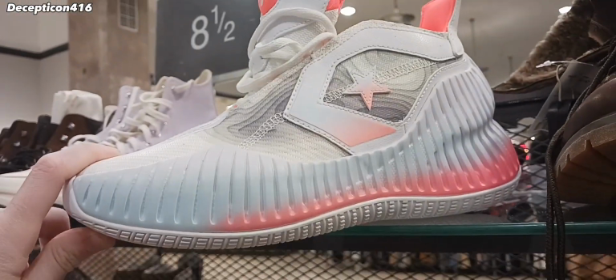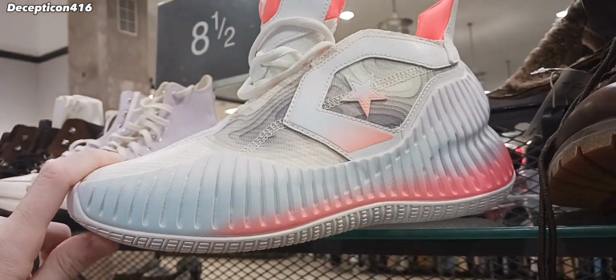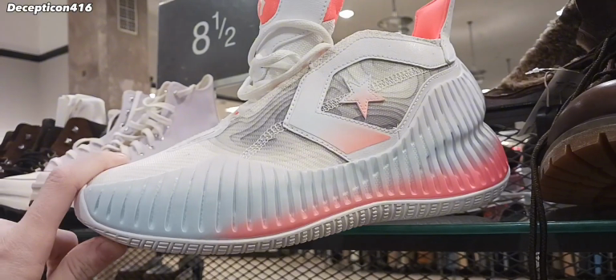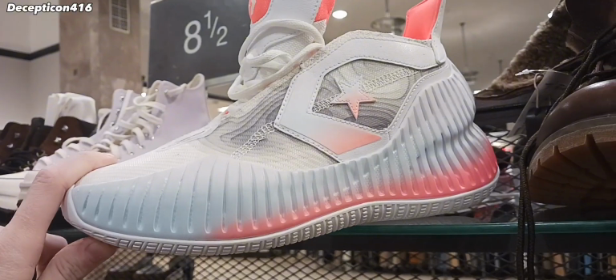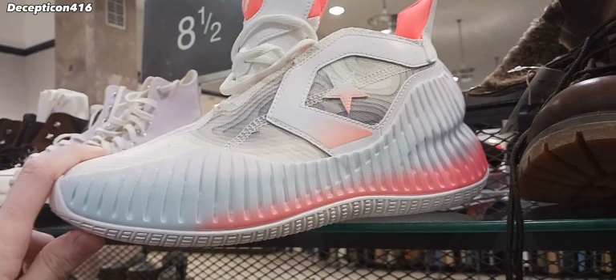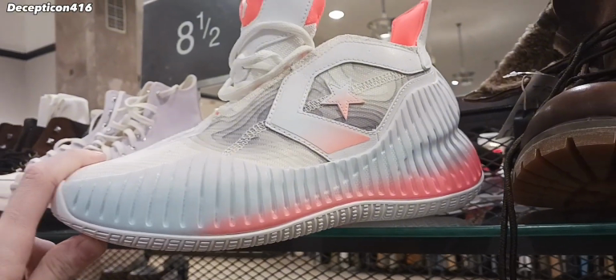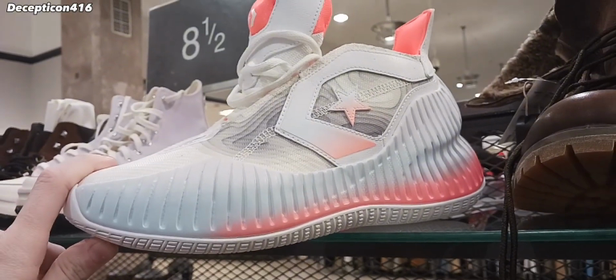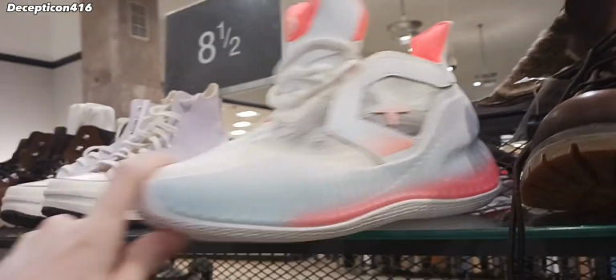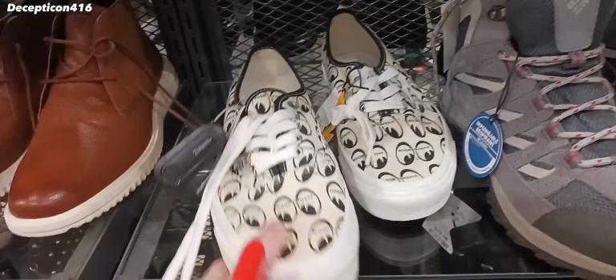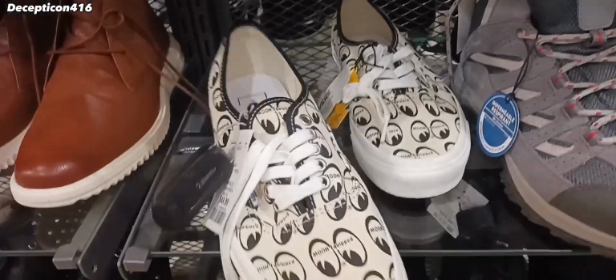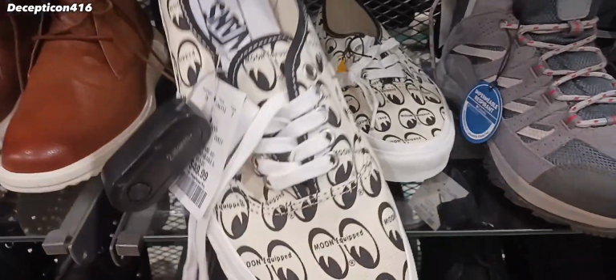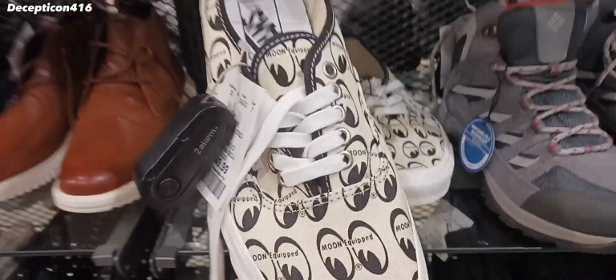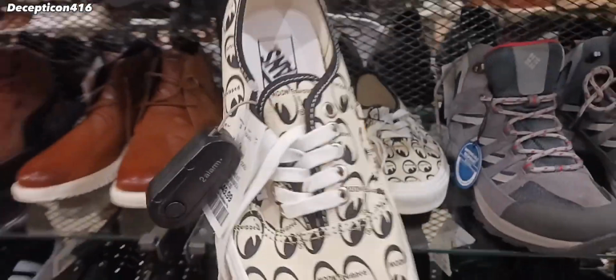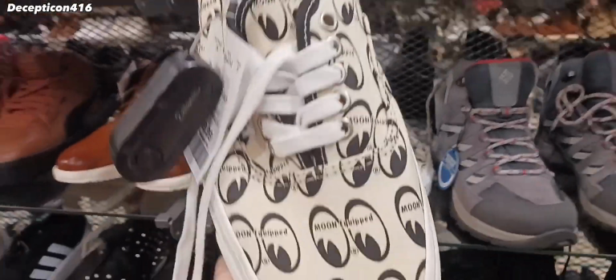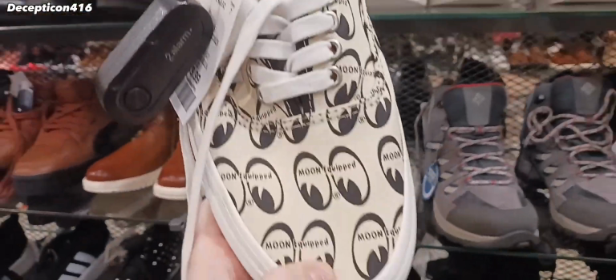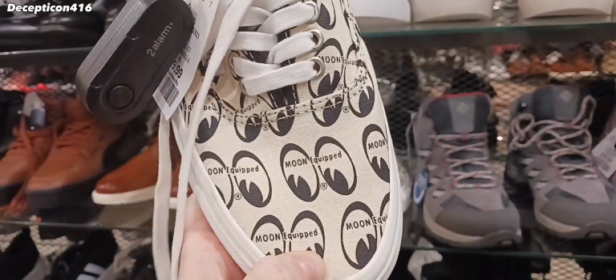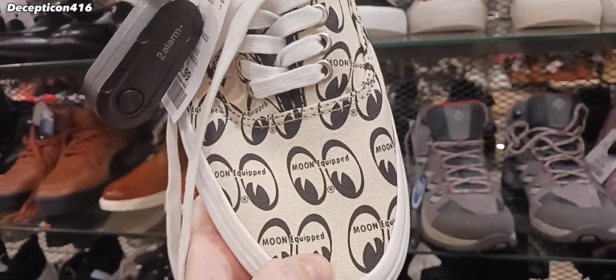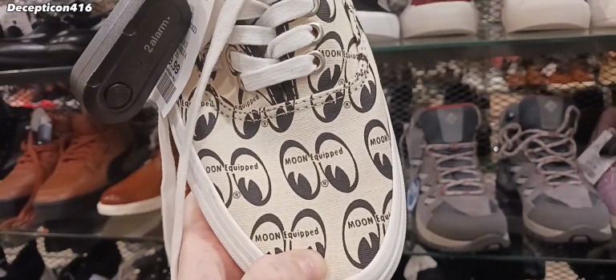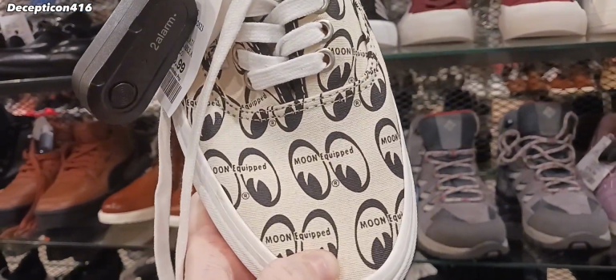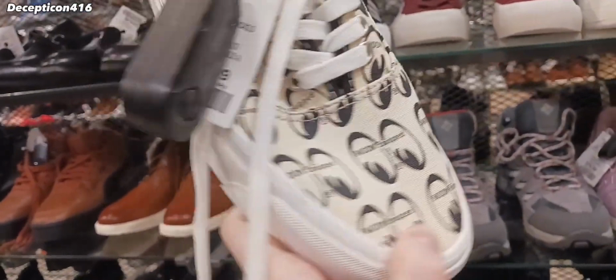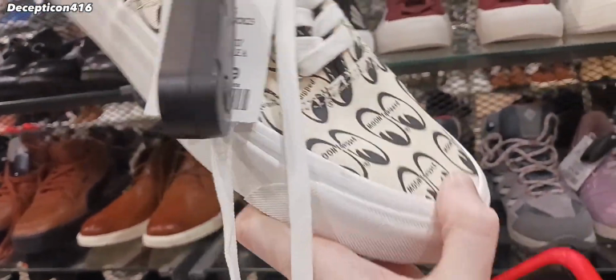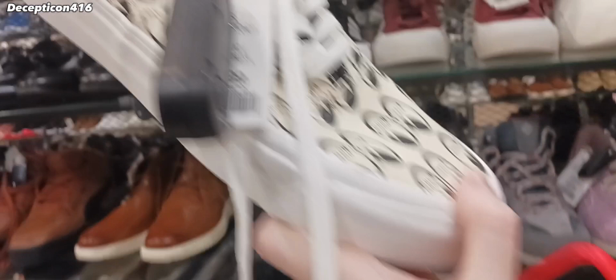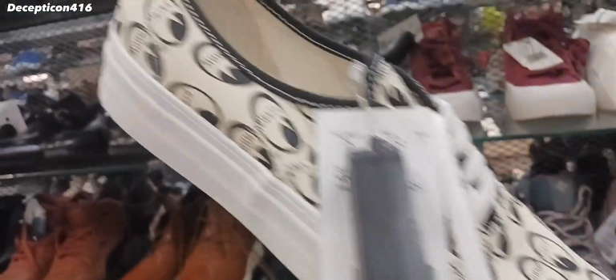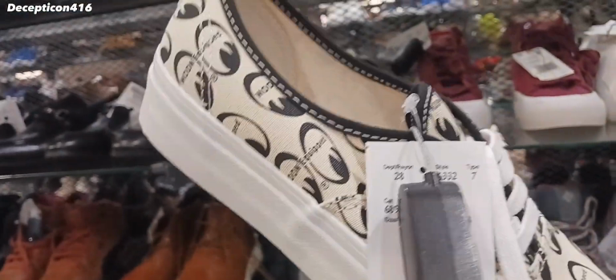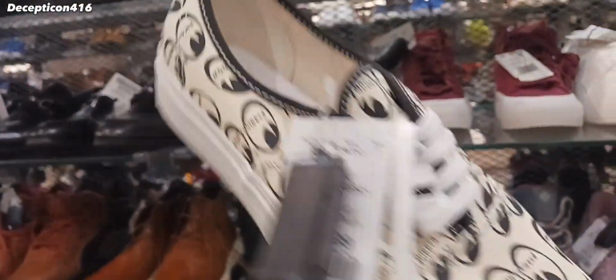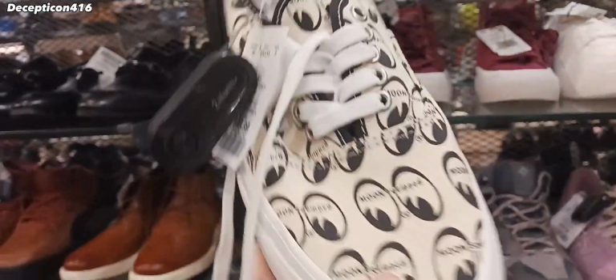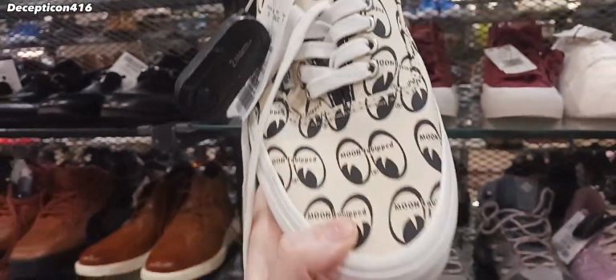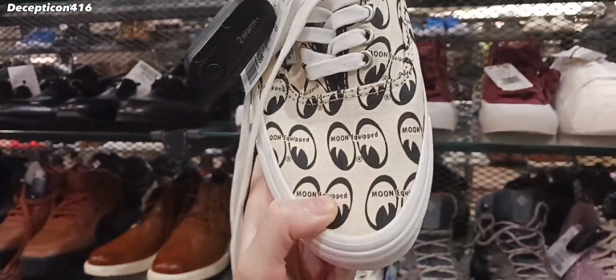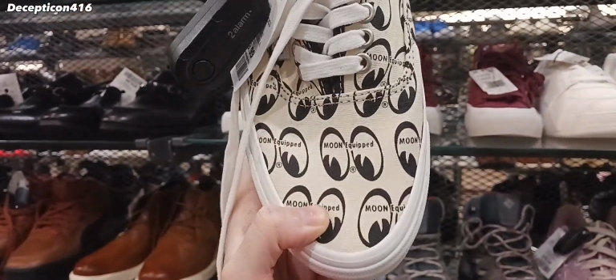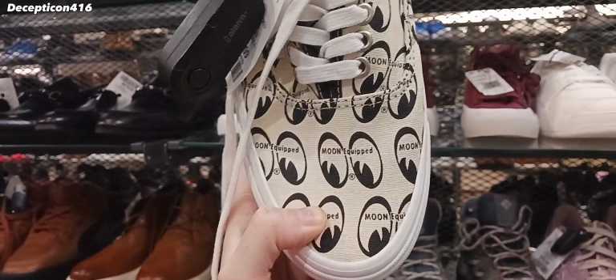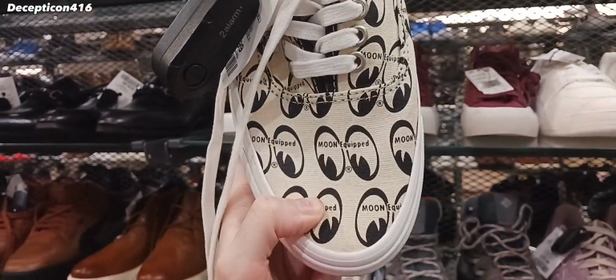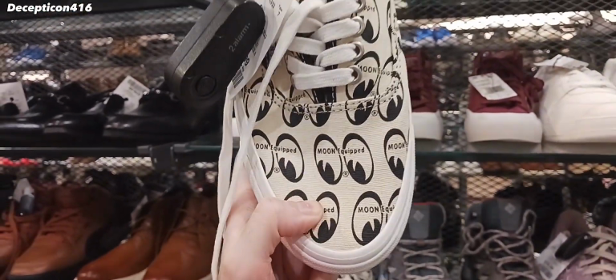Look at these — these are Converse. These are weird. So this is a collaboration with Moon Eyes Japan. That is so cool. They're a company that customizes cars.